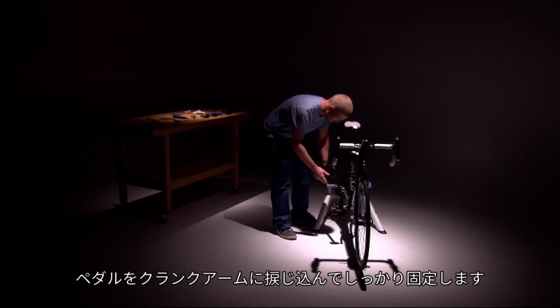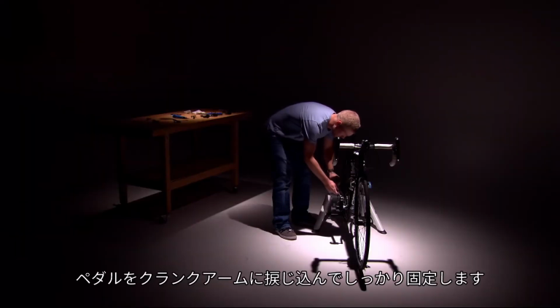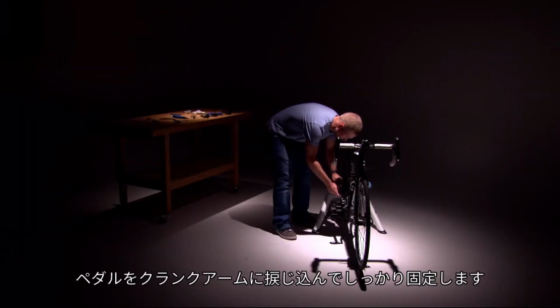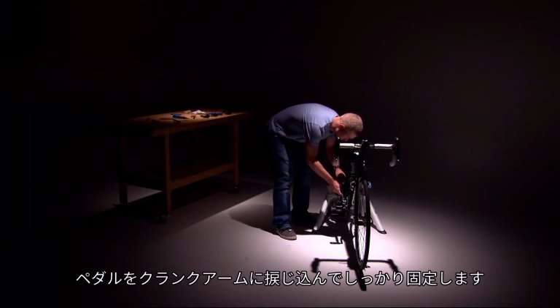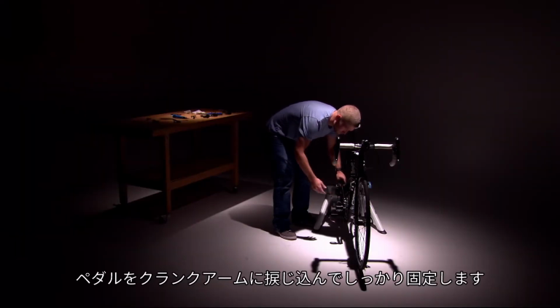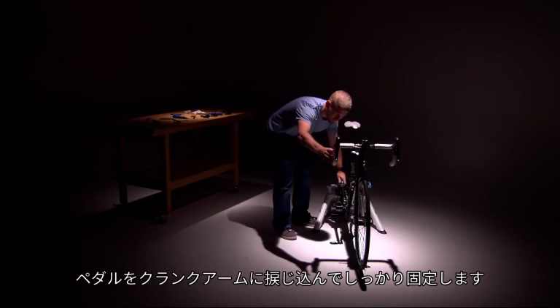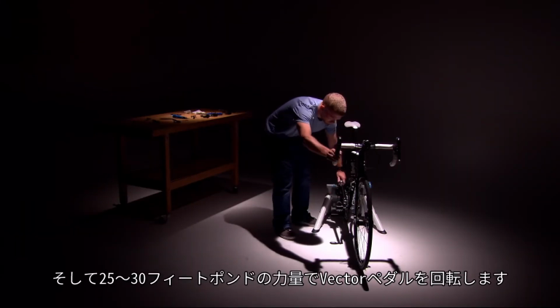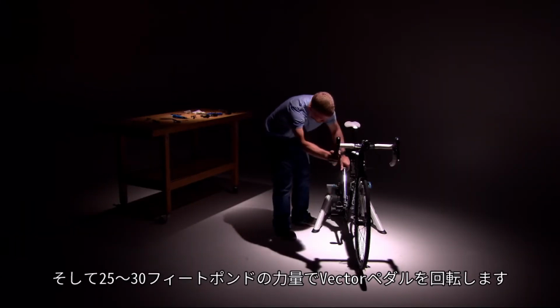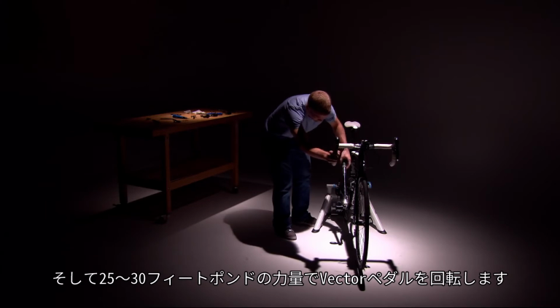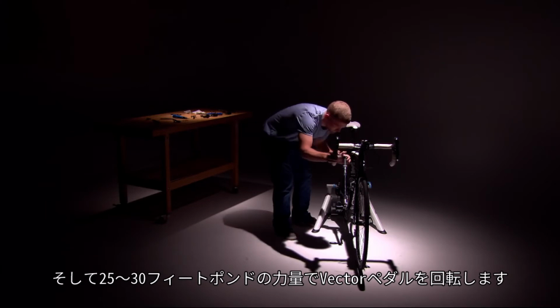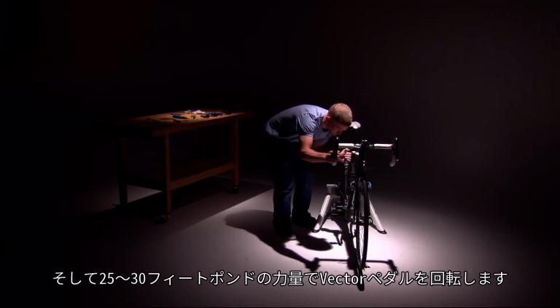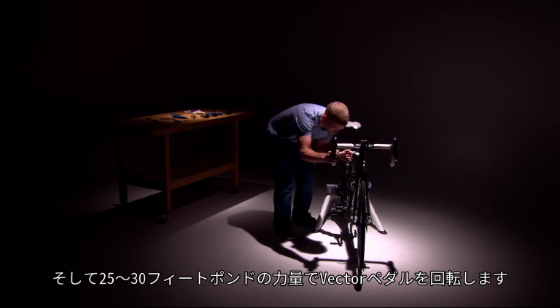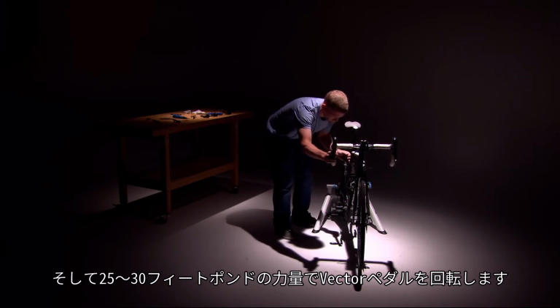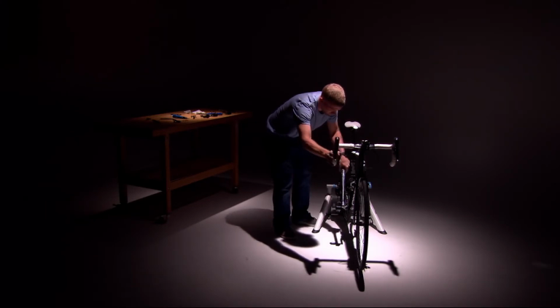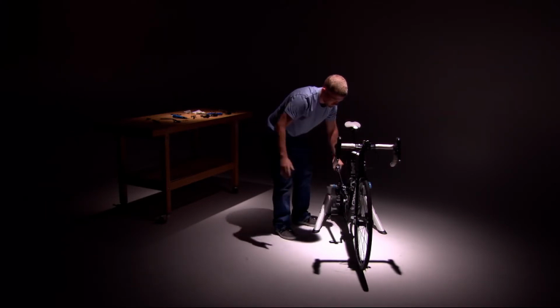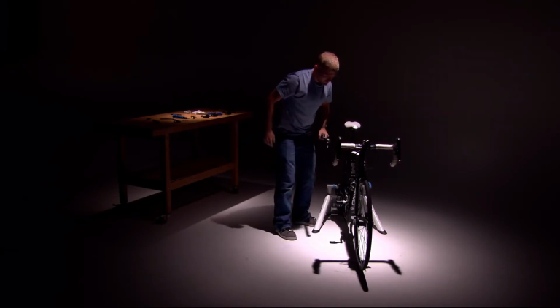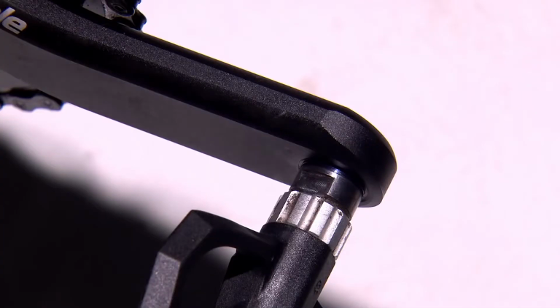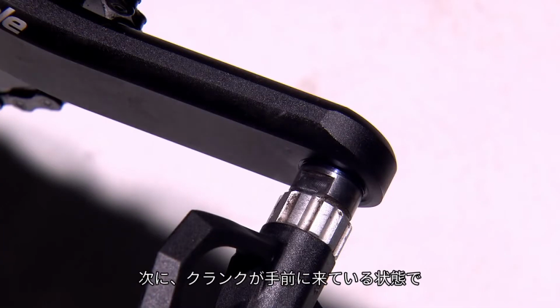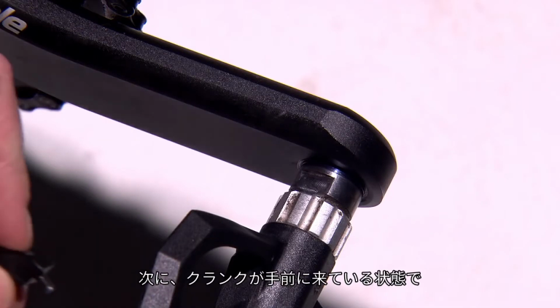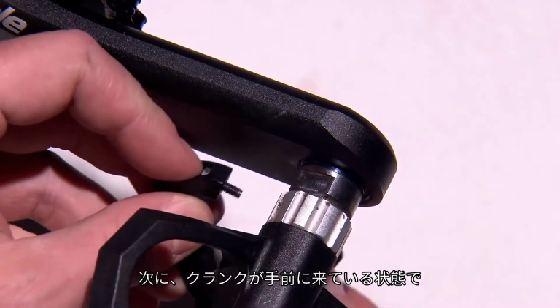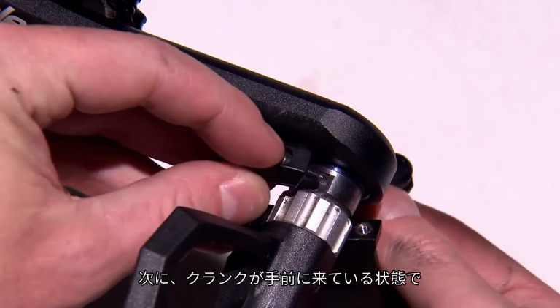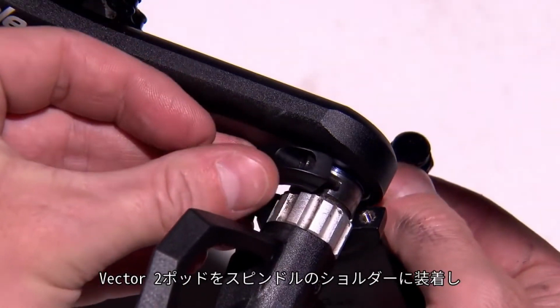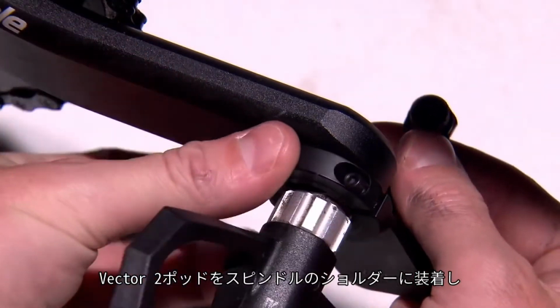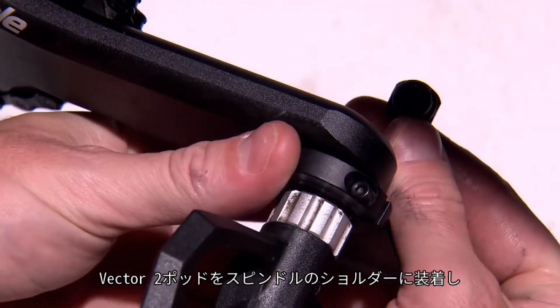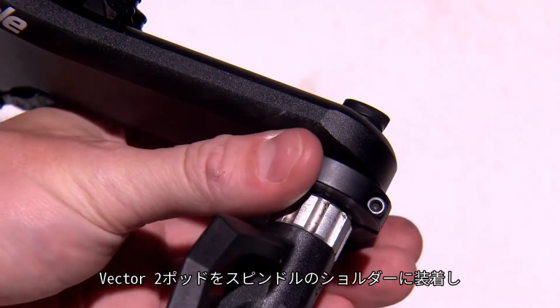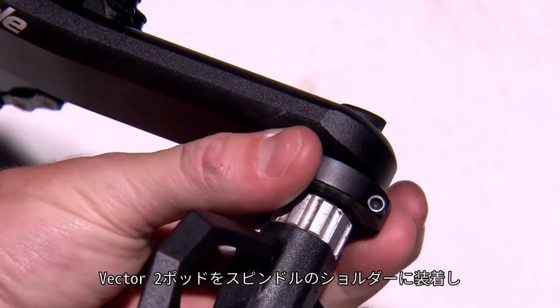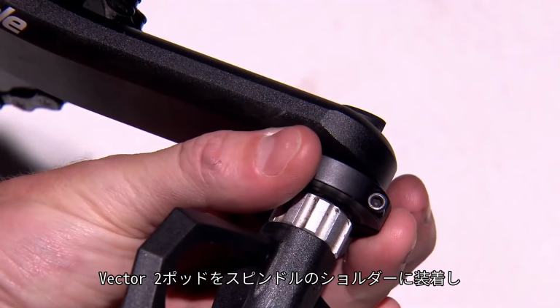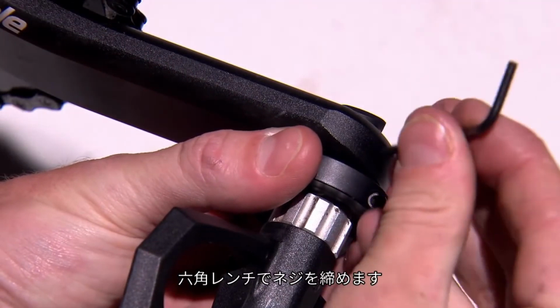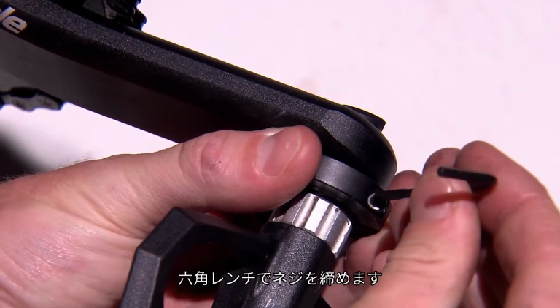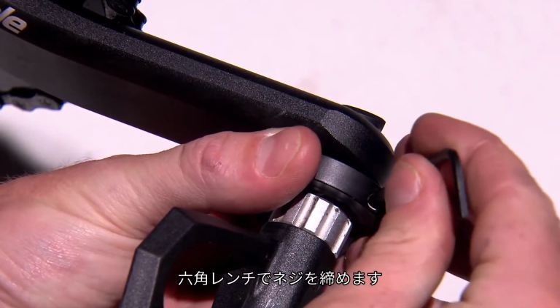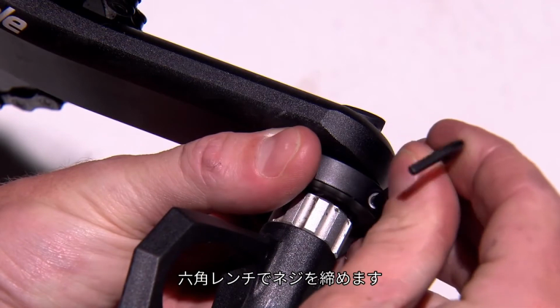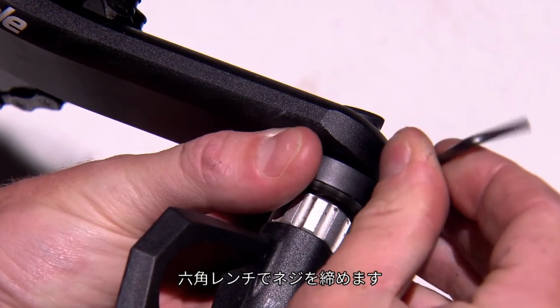Tighten the pedal all the way into the crank arm, then torque your Vector pedals to 25 to 30 foot-pounds. Next, with your crank arm forward, place the Vector 2 pod around the shoulder of the spindle and tighten the pod screw with the hex key.